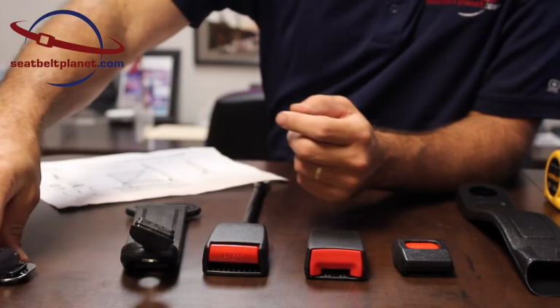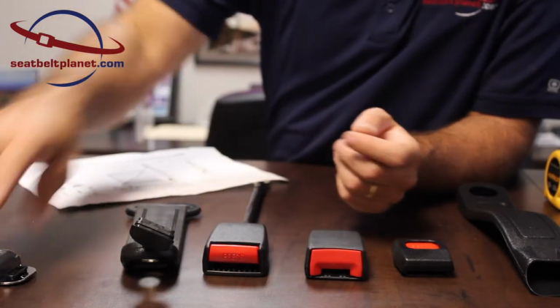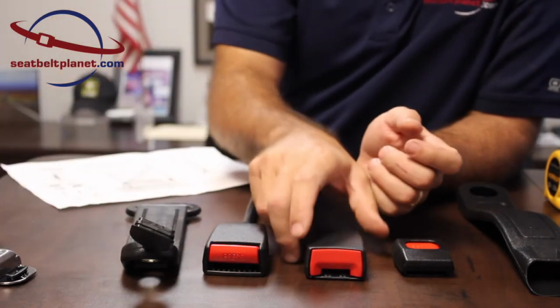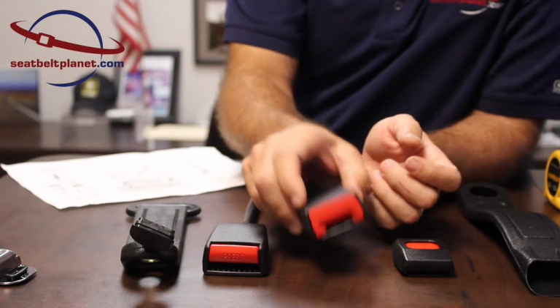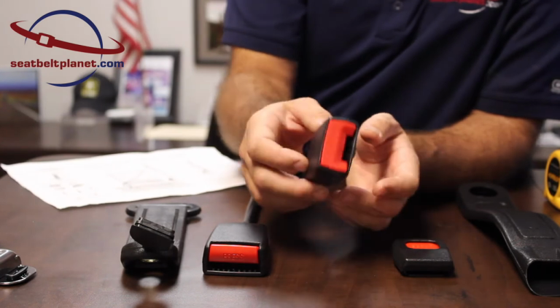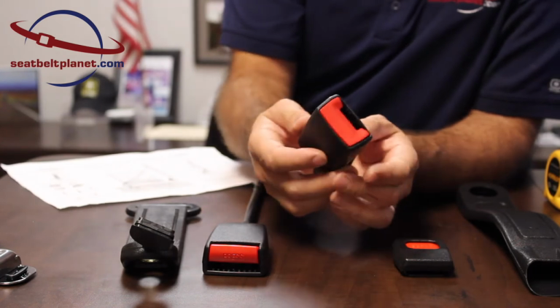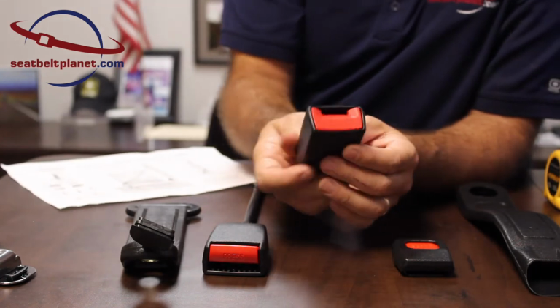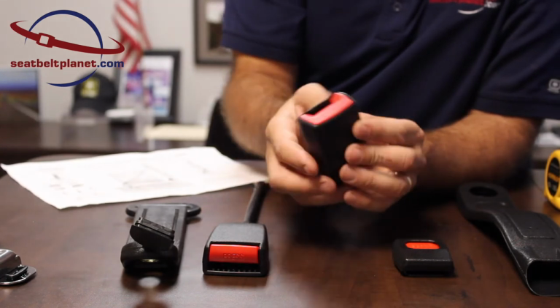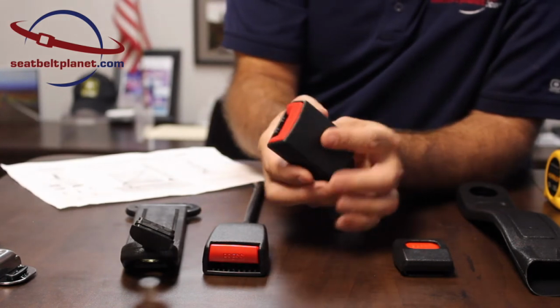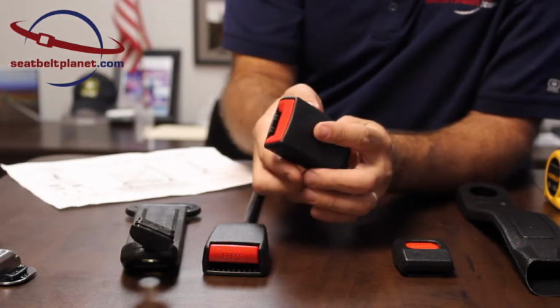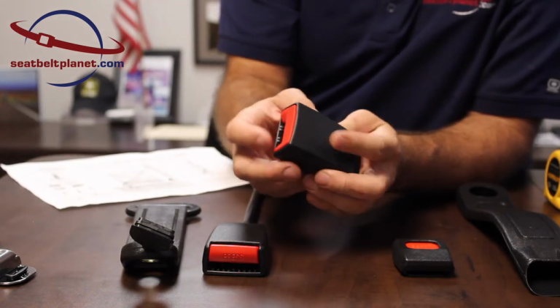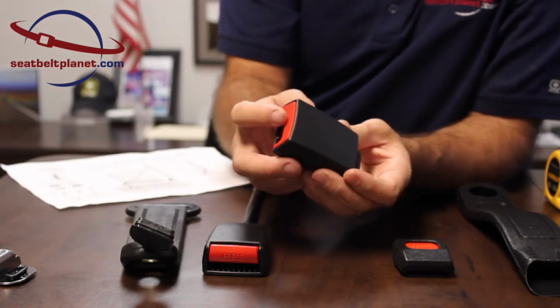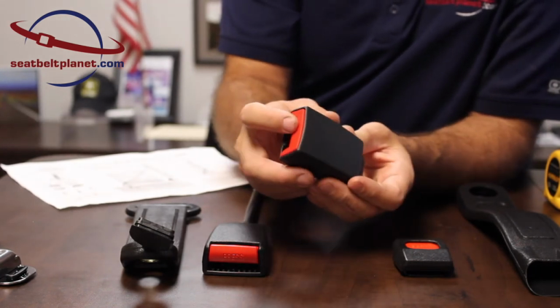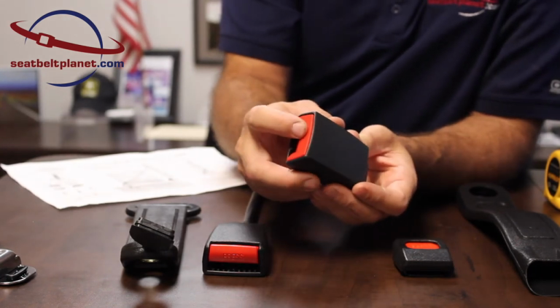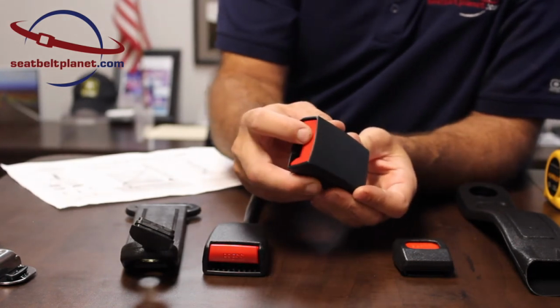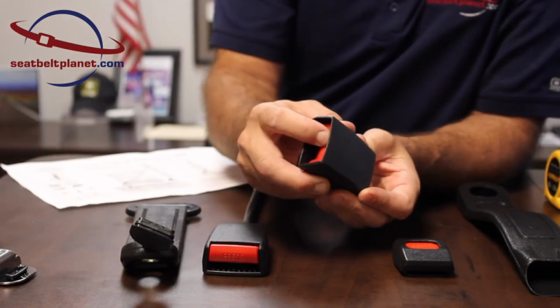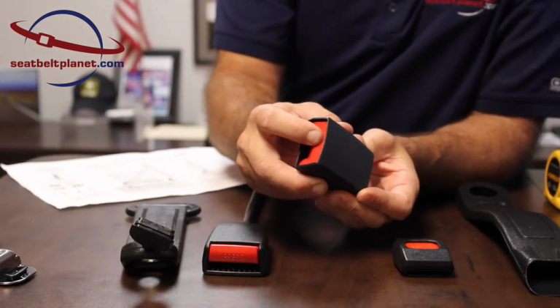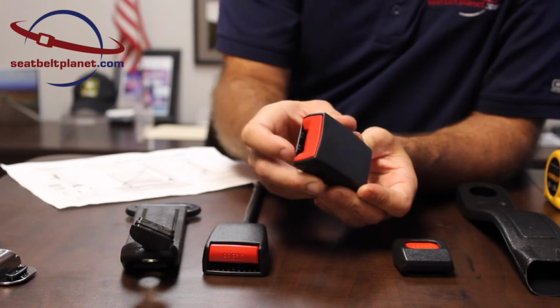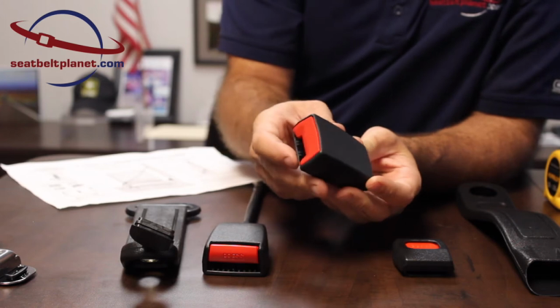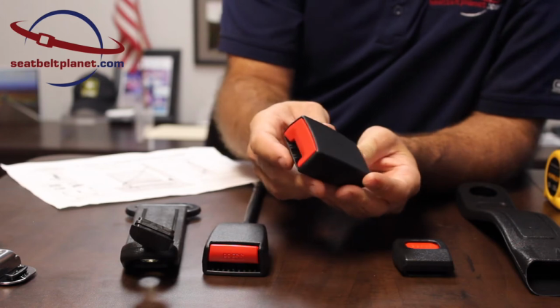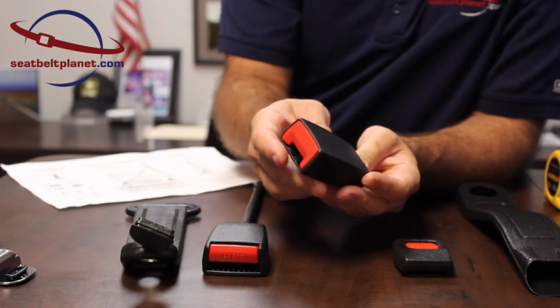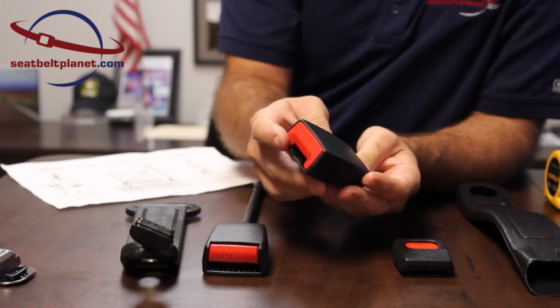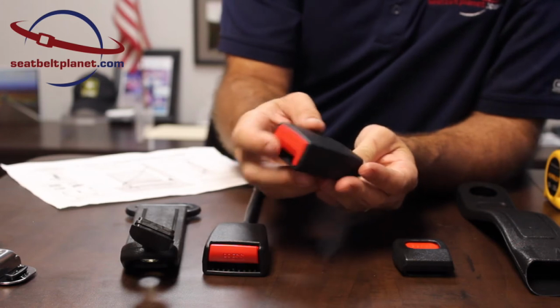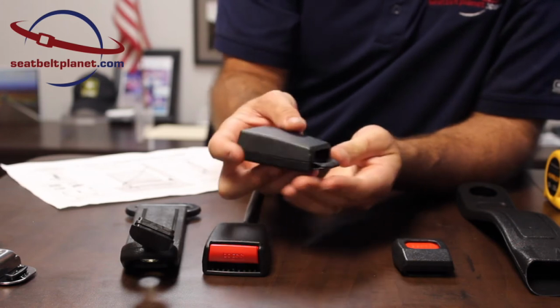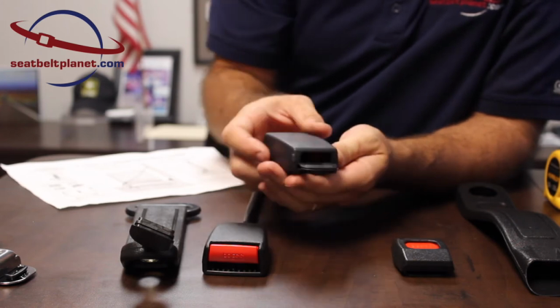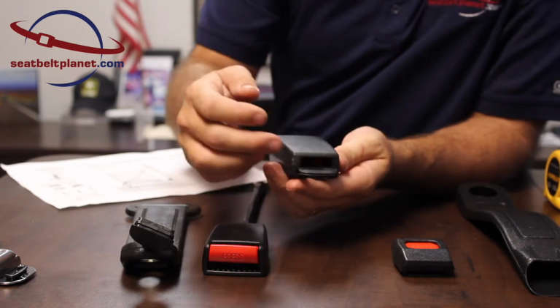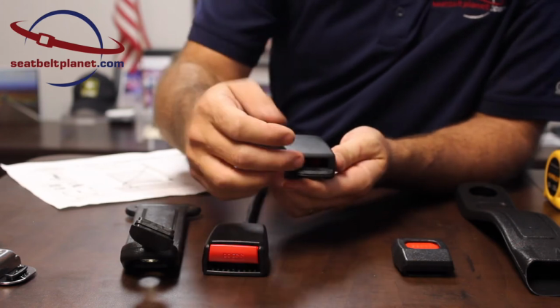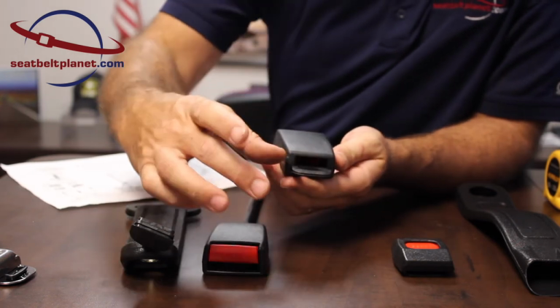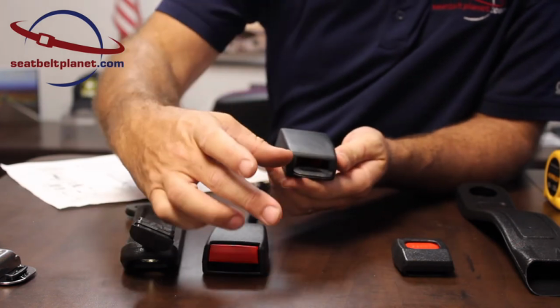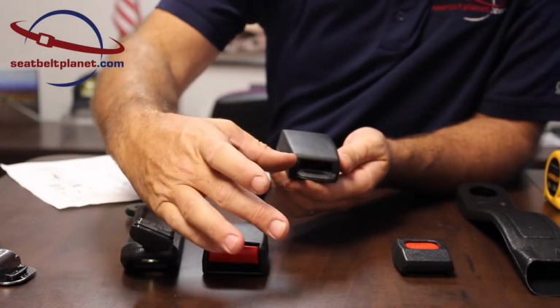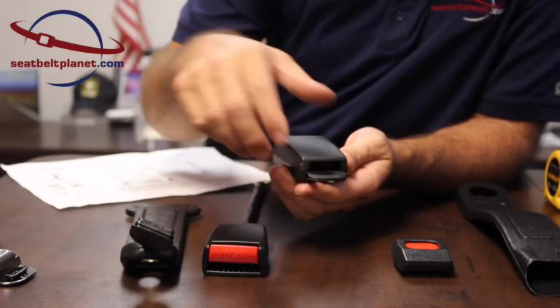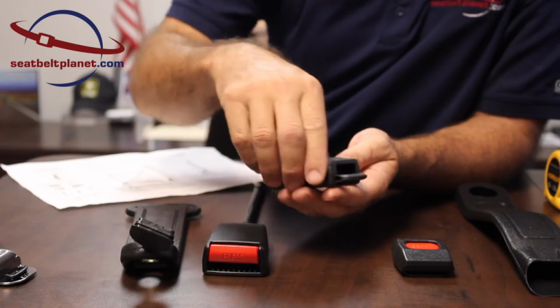Next is a more modern automotive style called the end release on the selection guide. It's basically released by pushing the plastic orange button on the end. This is a web slot buckle, so webbing is sewn onto the end.